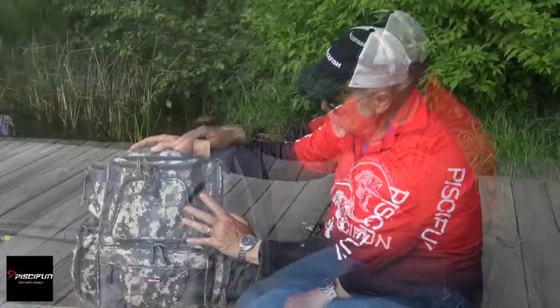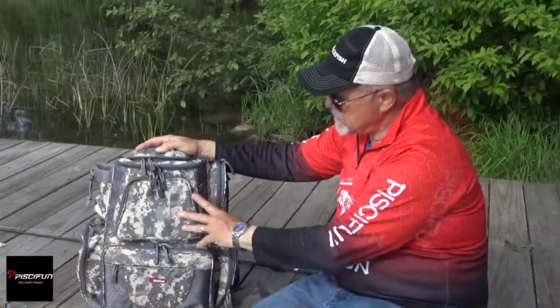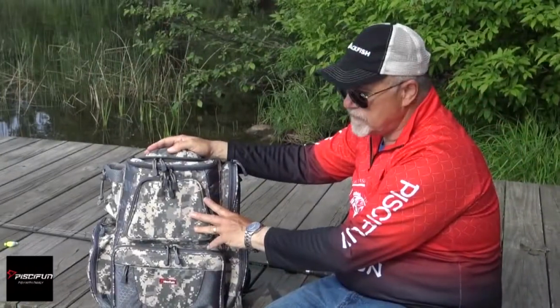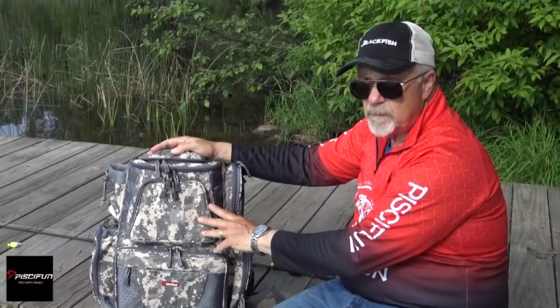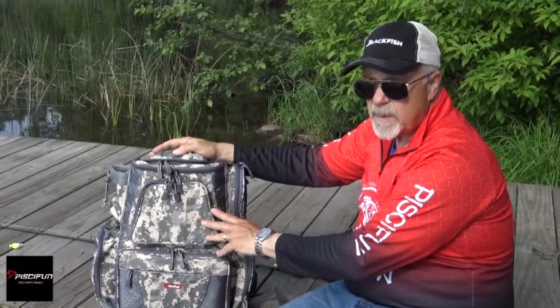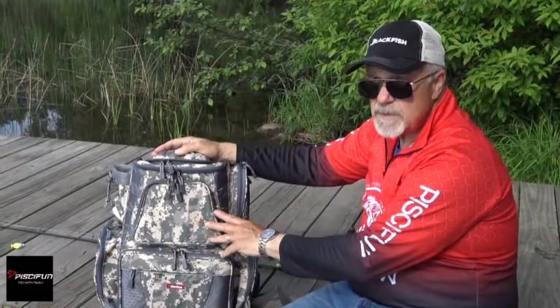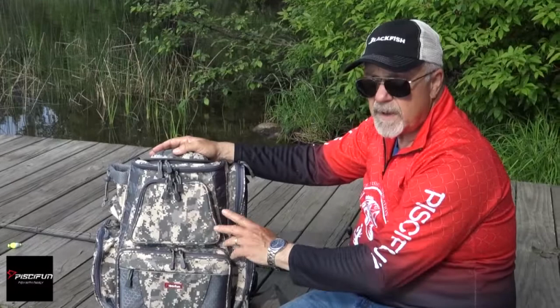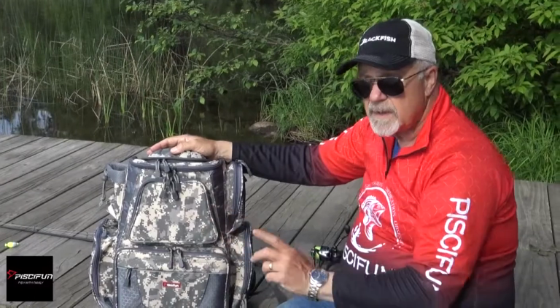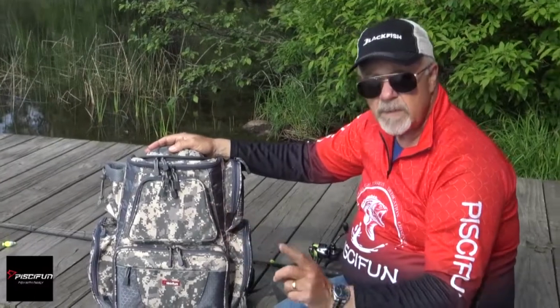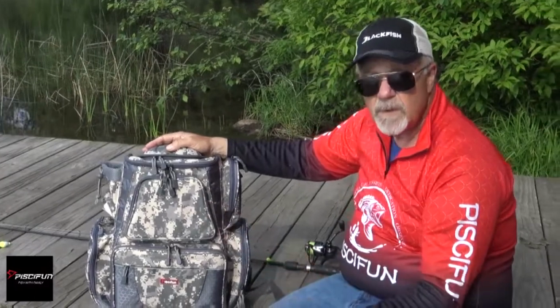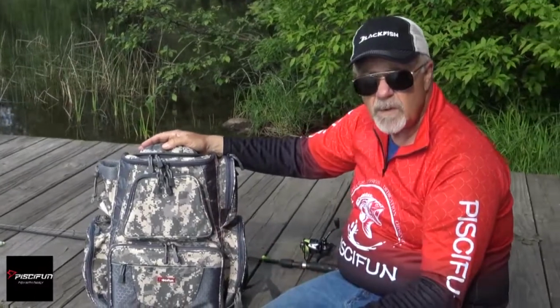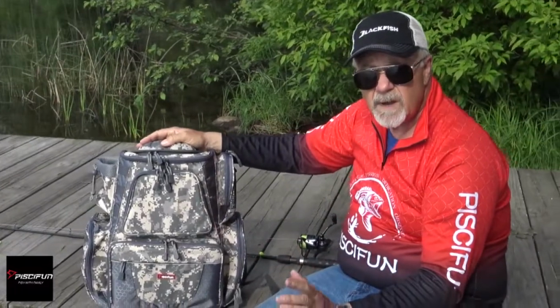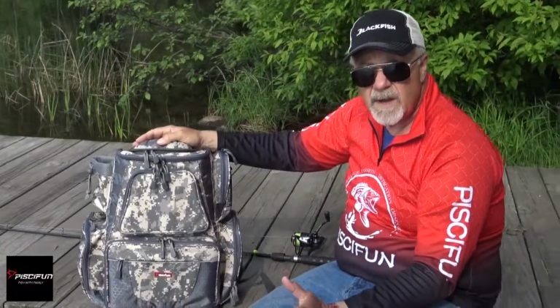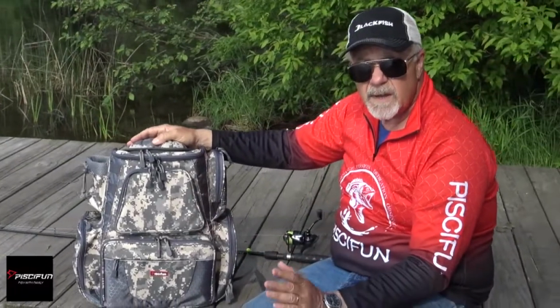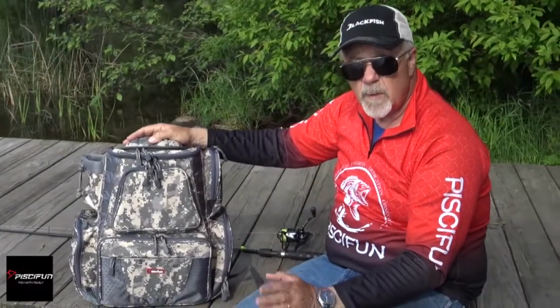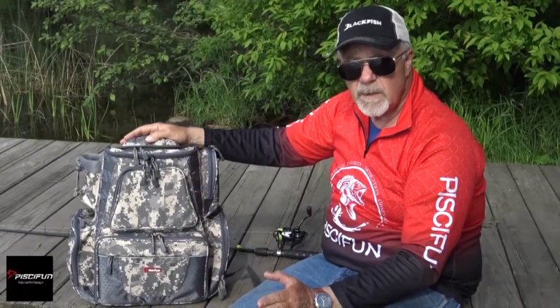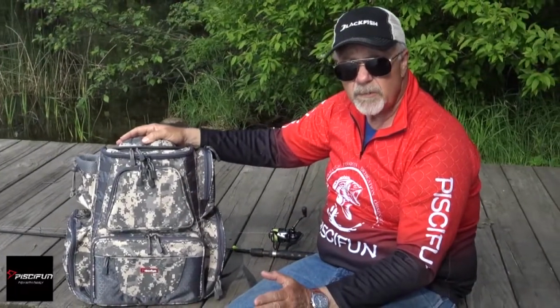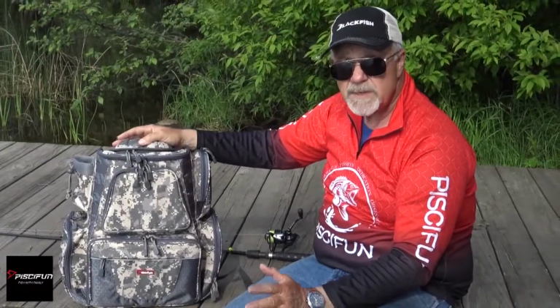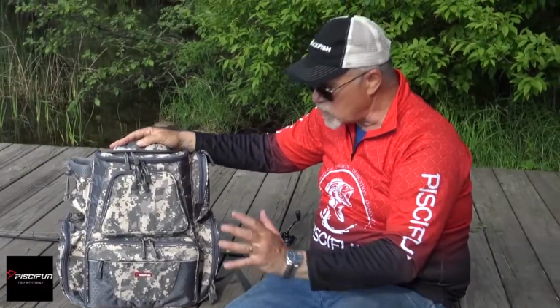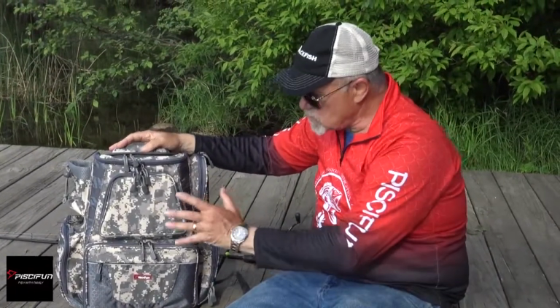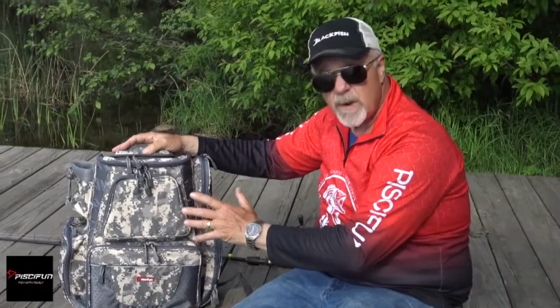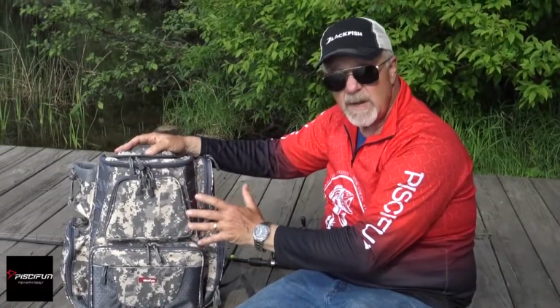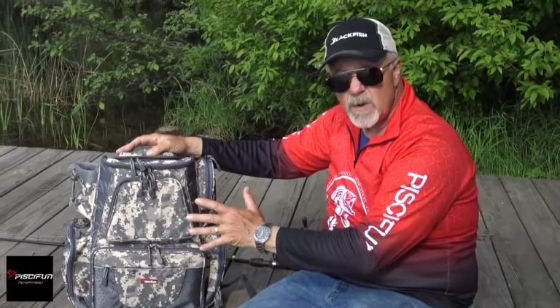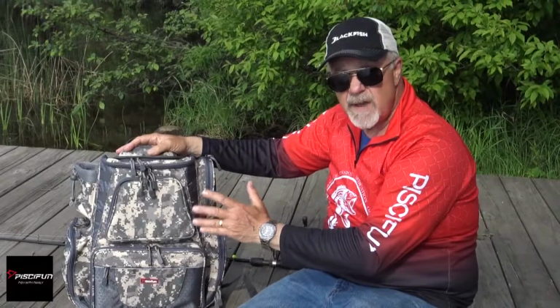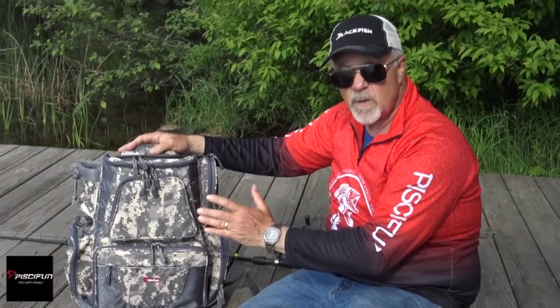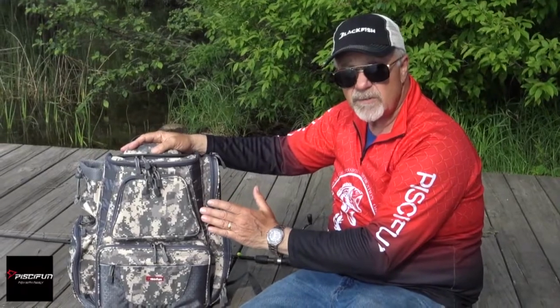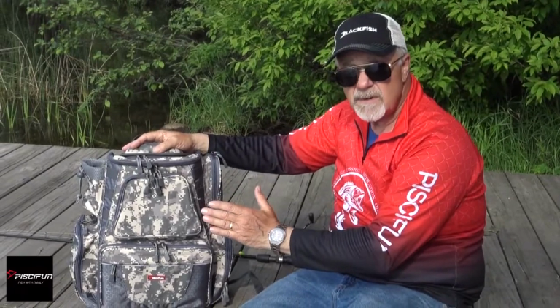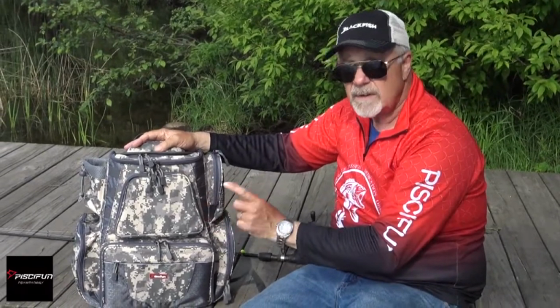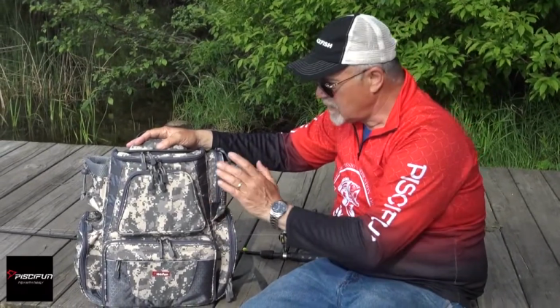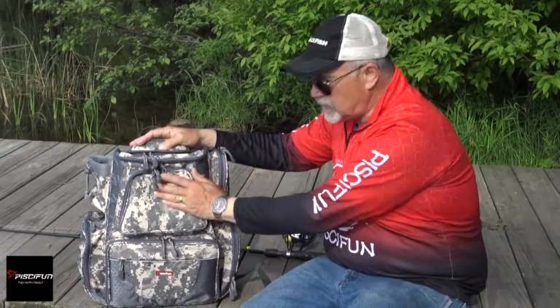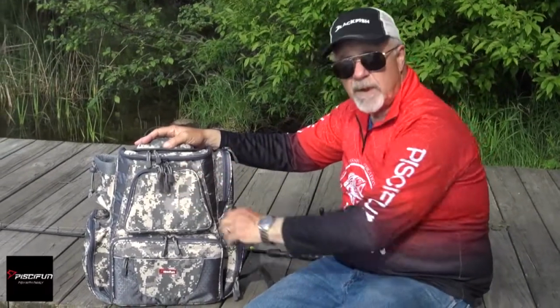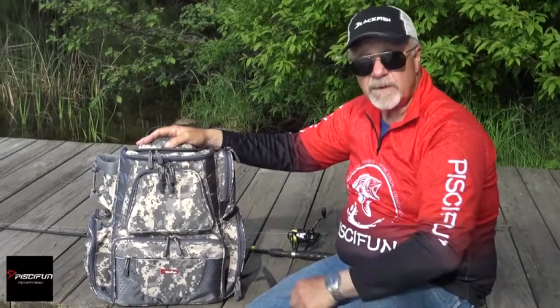So that's the Piscifun Backpack Fishing Bag. If you want a canoe, a kayak, a boat with limited space, or just want really good tackle organization, this is the bag for you.